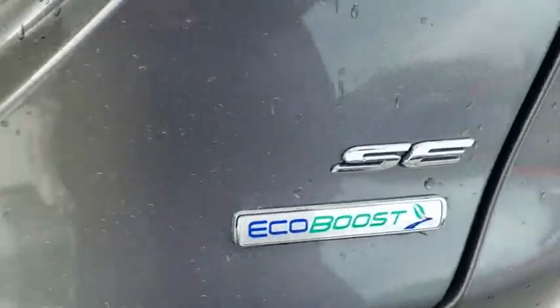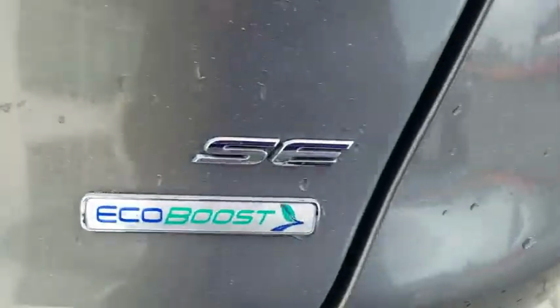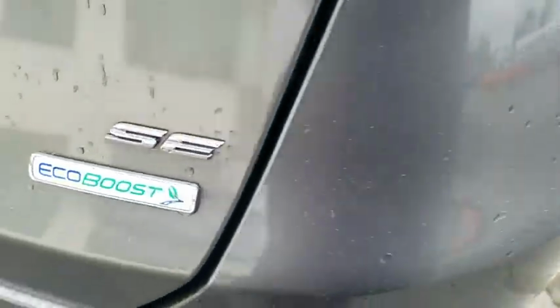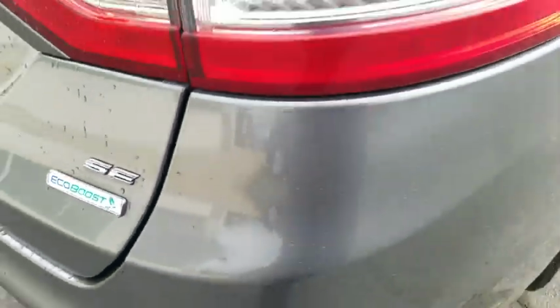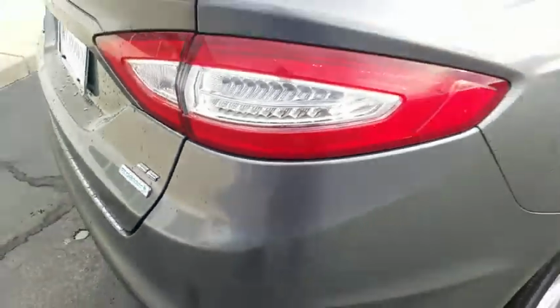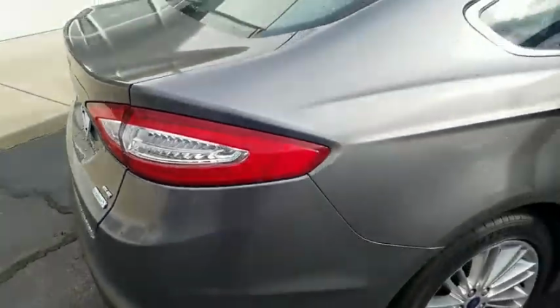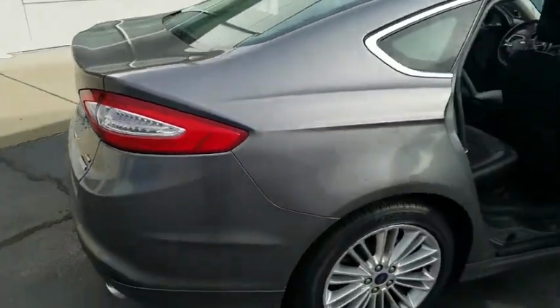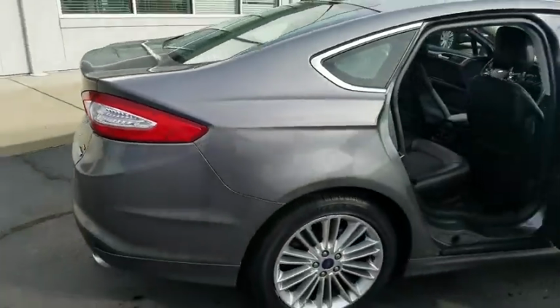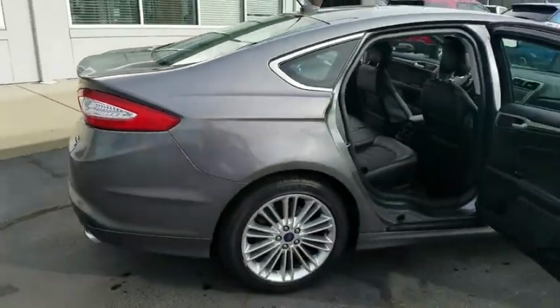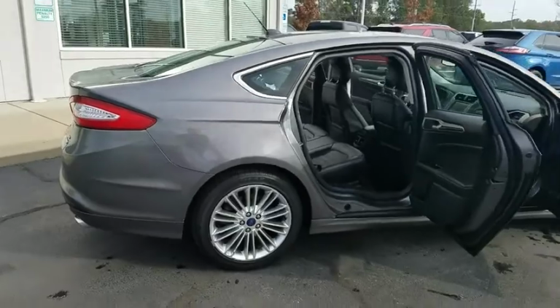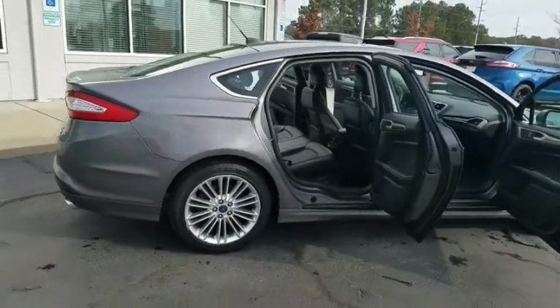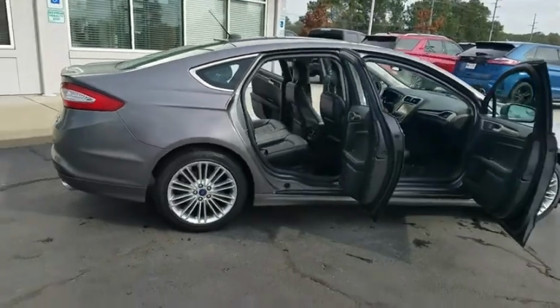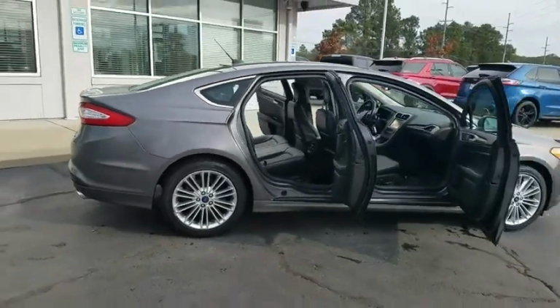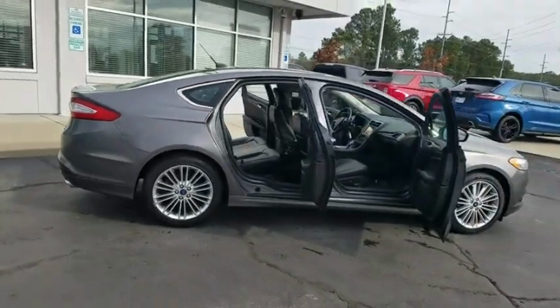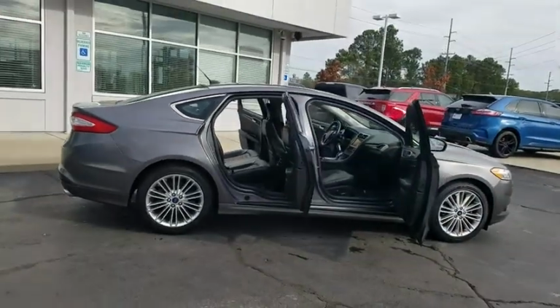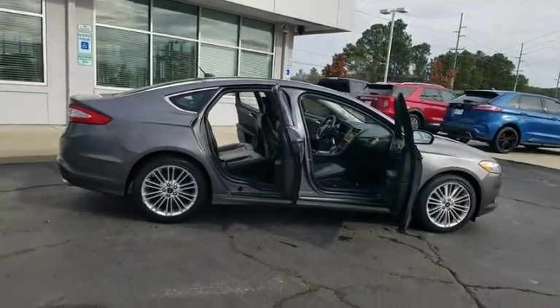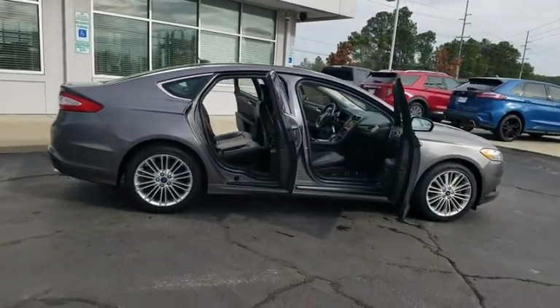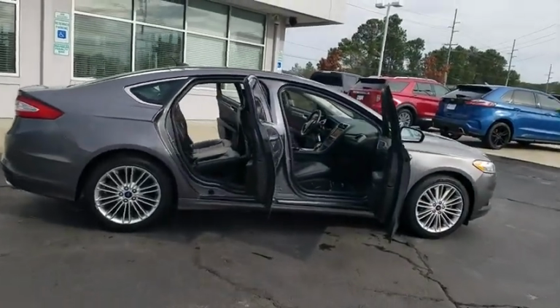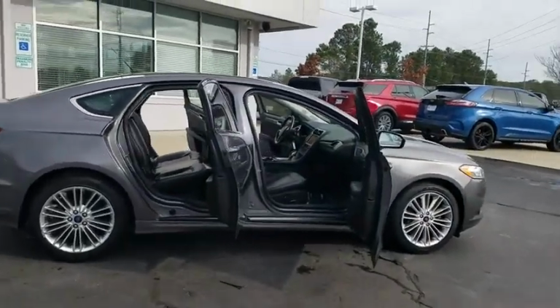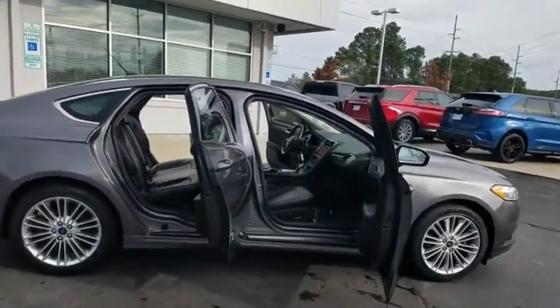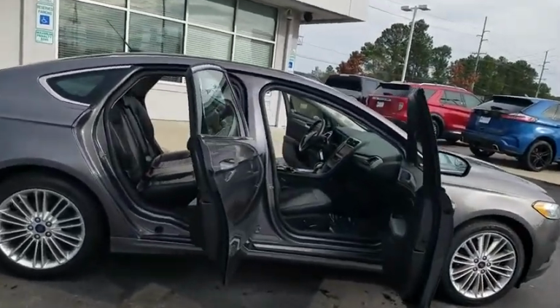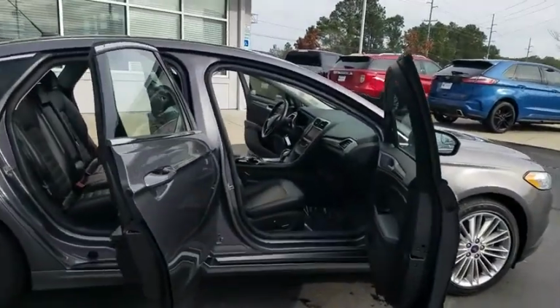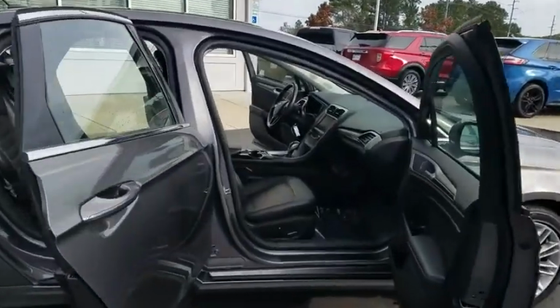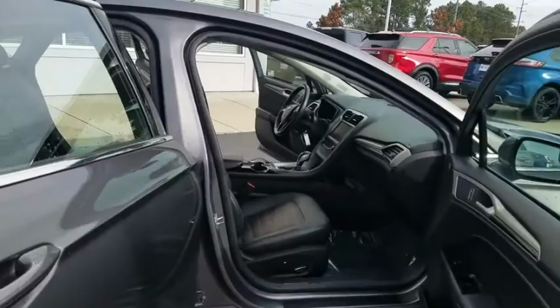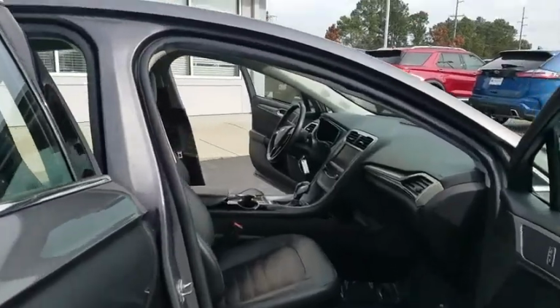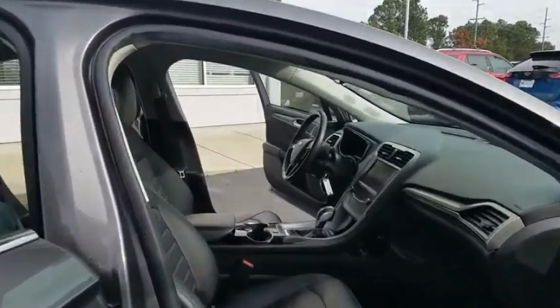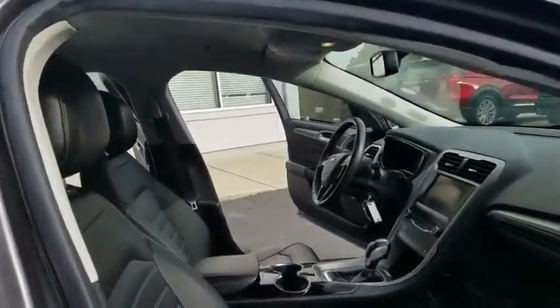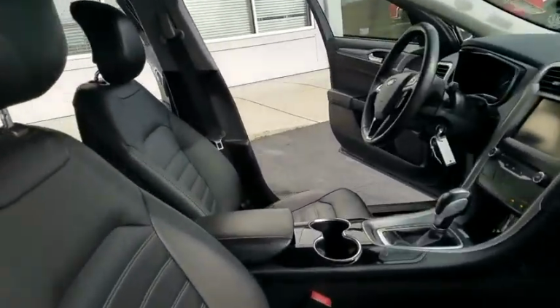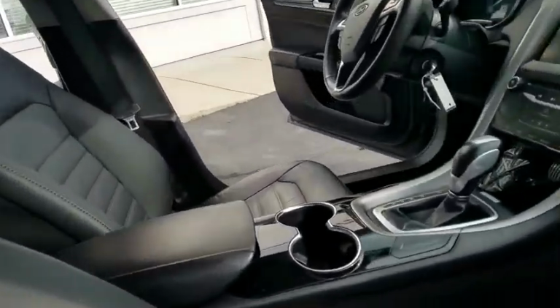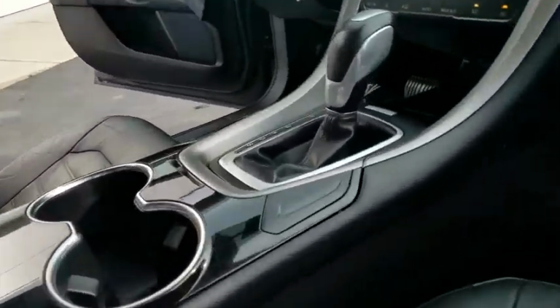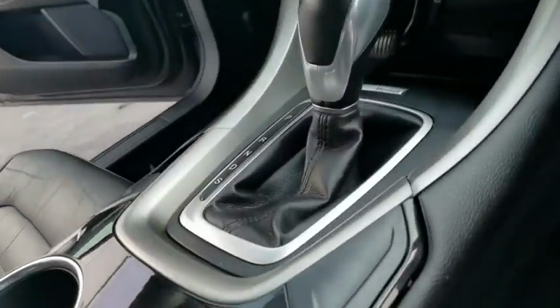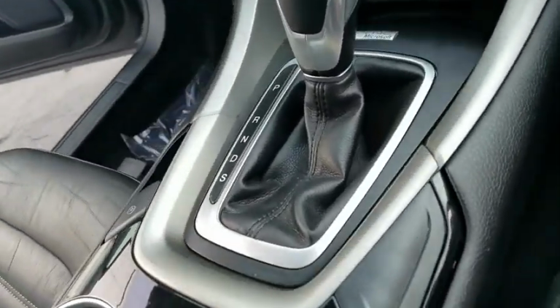Power windows, CD player, security system, electronic stability control, compass, trip computer, tachometer, remote keyless entry, brake assist, overhead console, panic alarm.